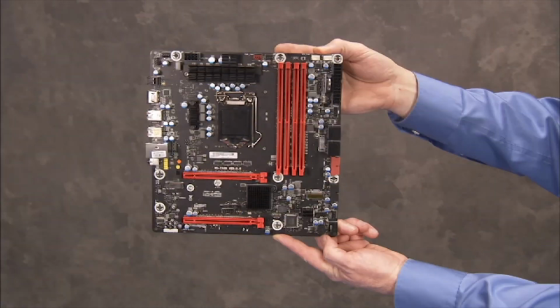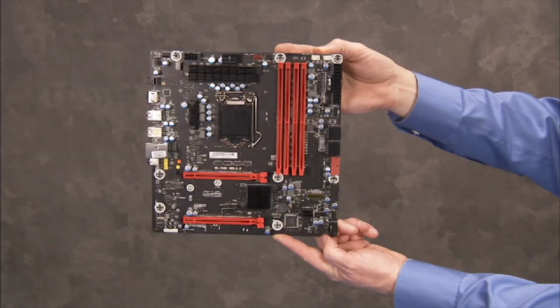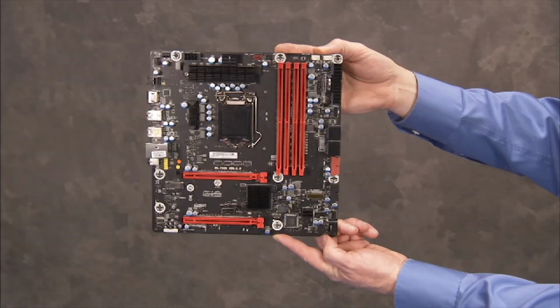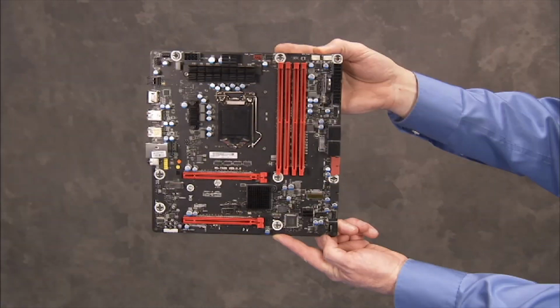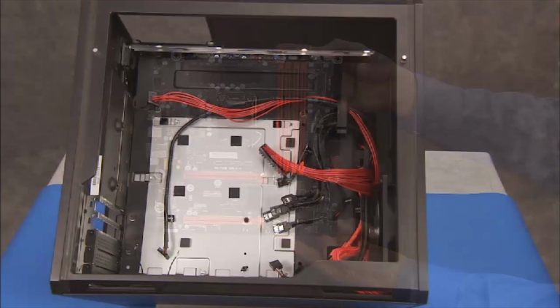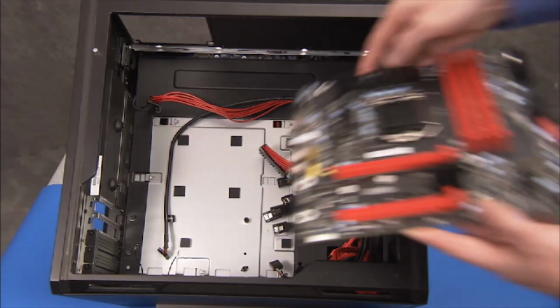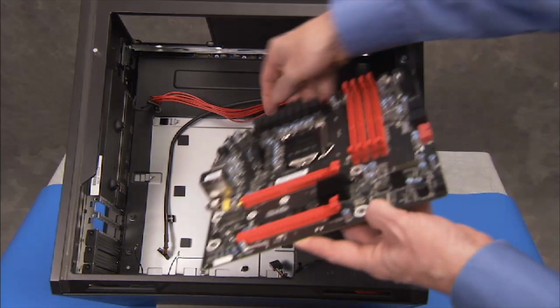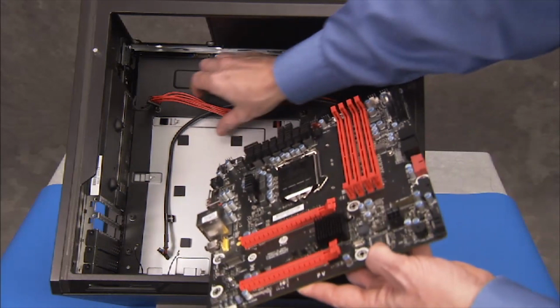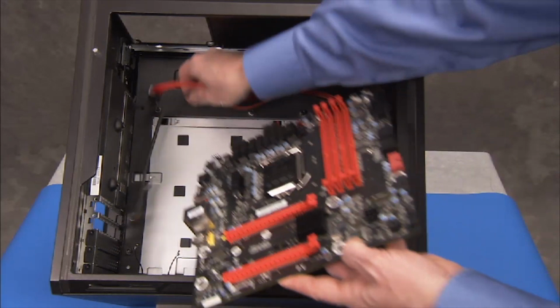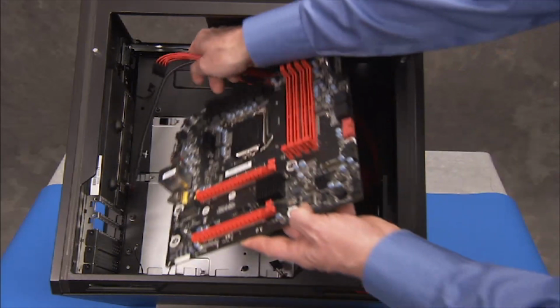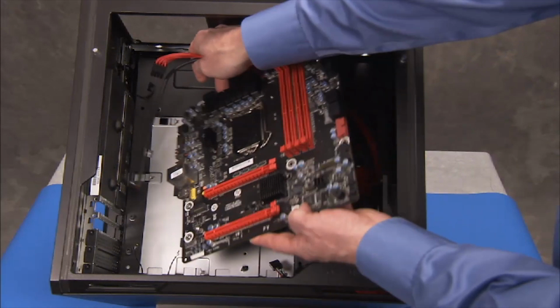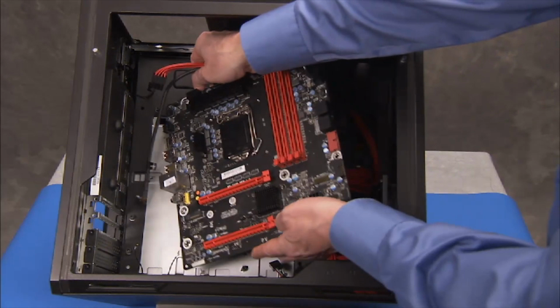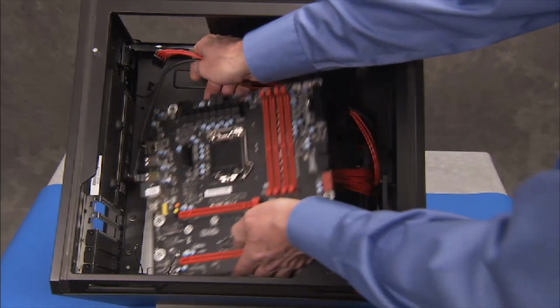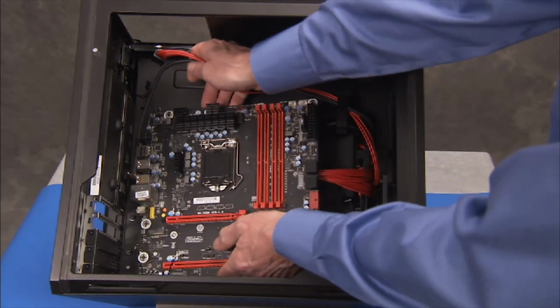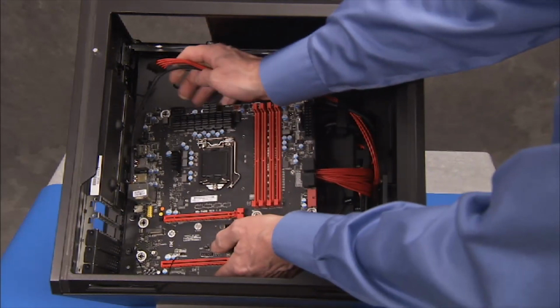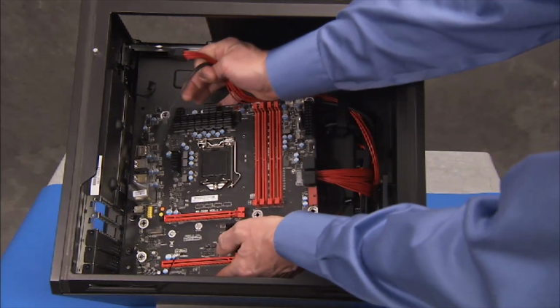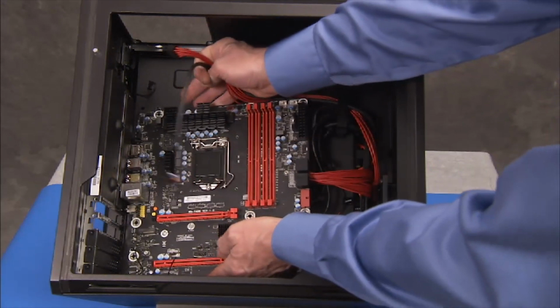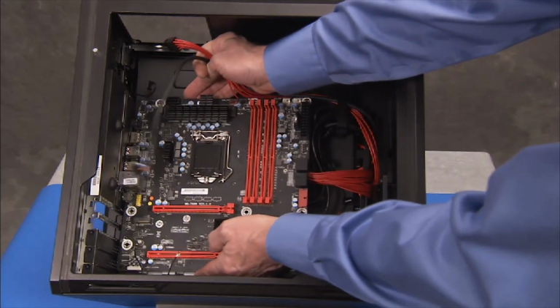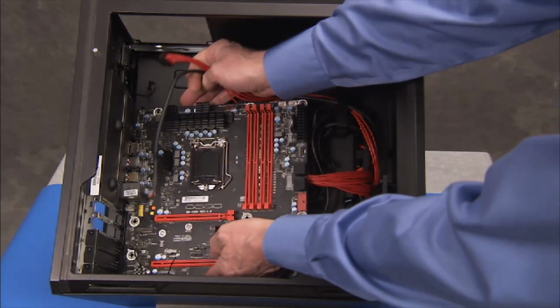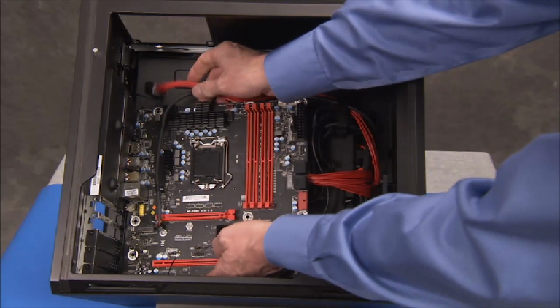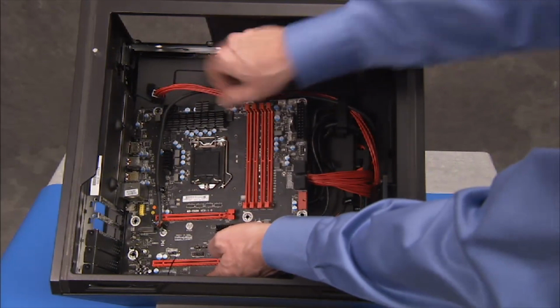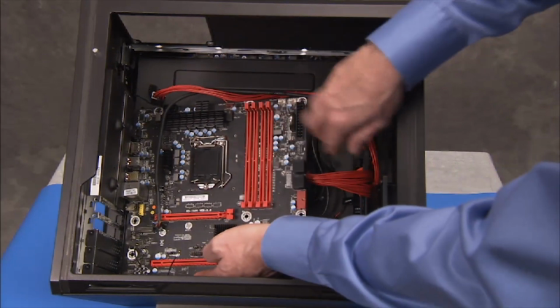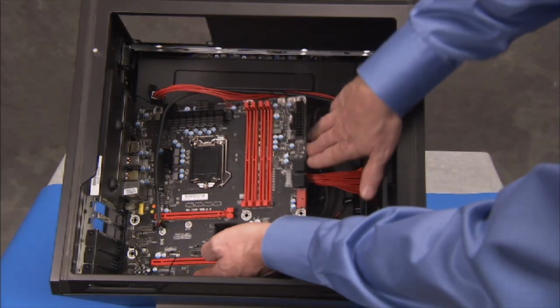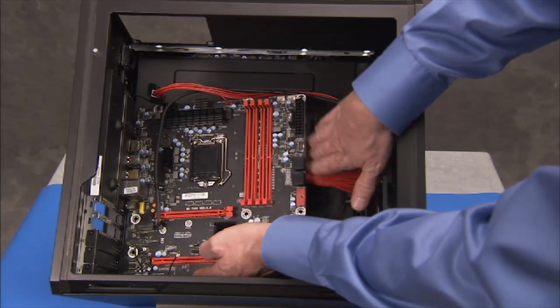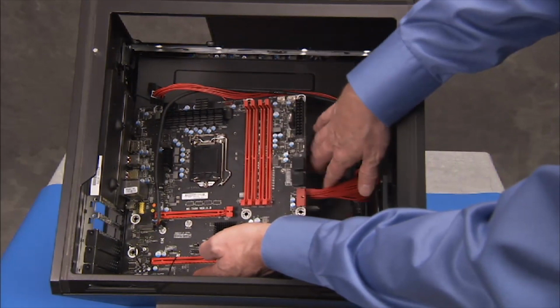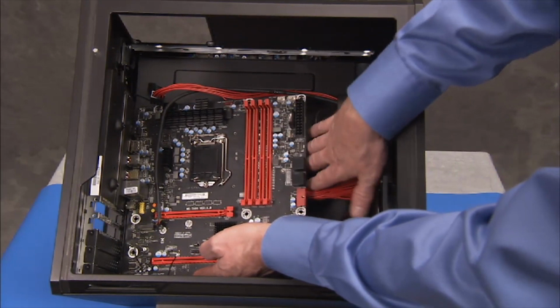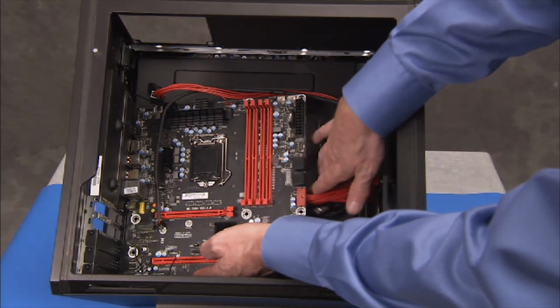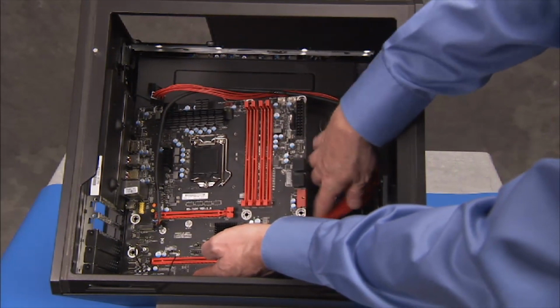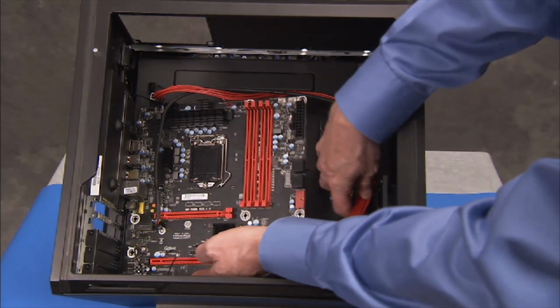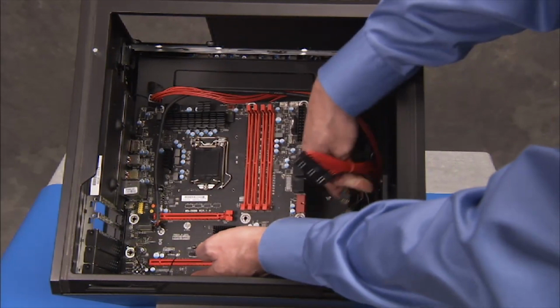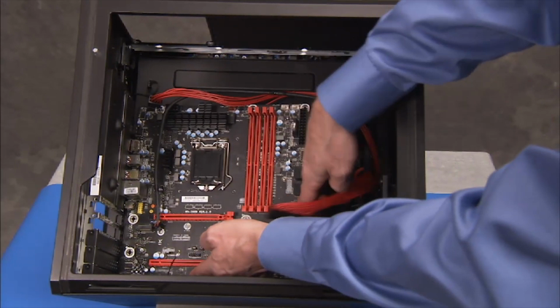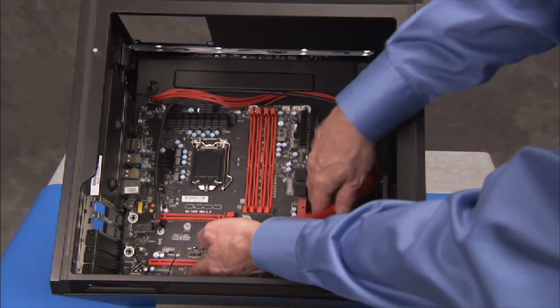To install a motherboard, tip the rear I/O connectors of the motherboard into their cutouts on the rear of the unit and align the motherboard into place, clearing connectors out from under the sides of the motherboard.